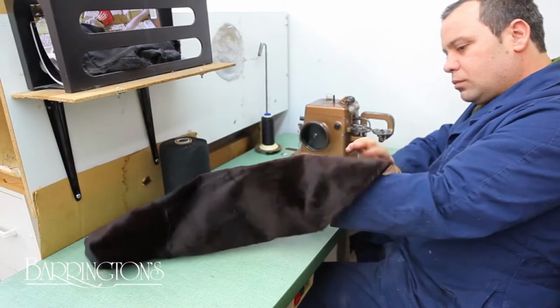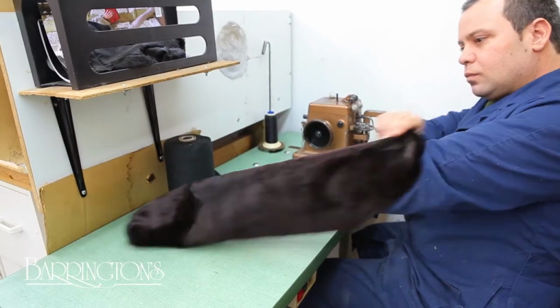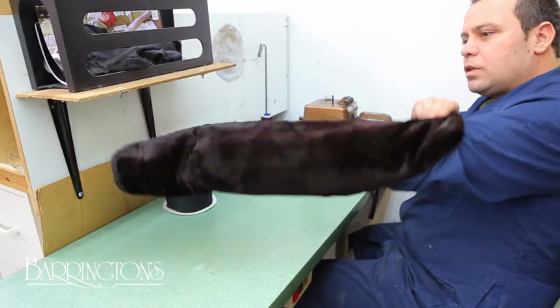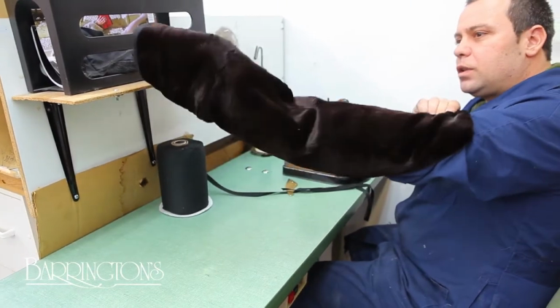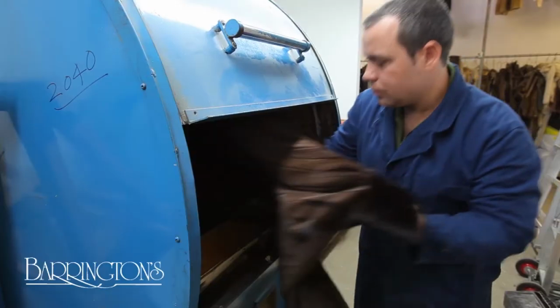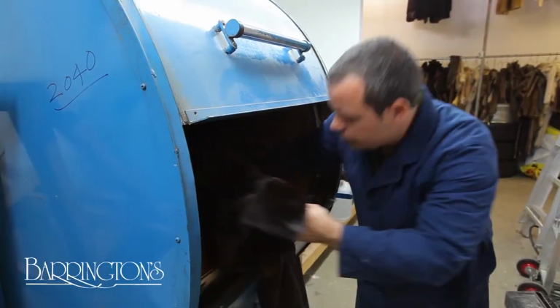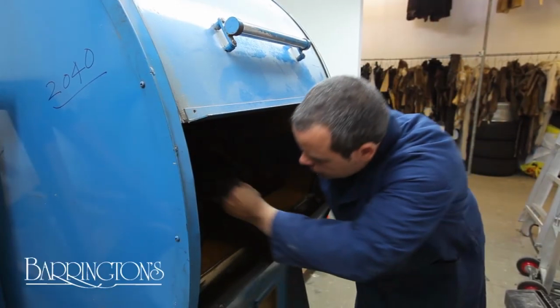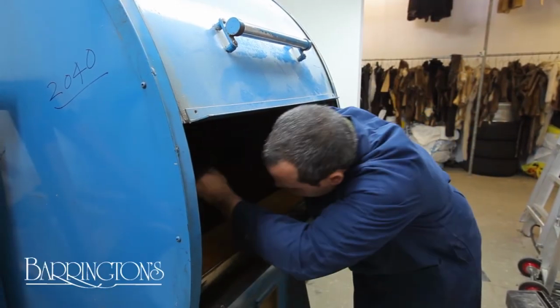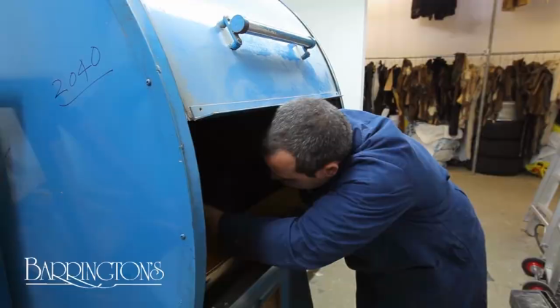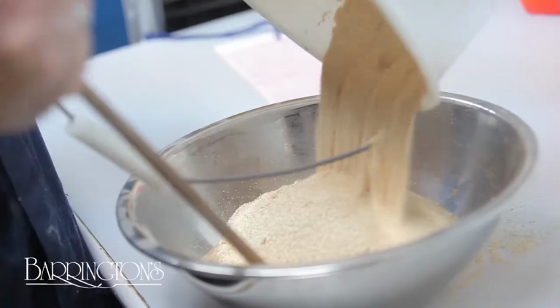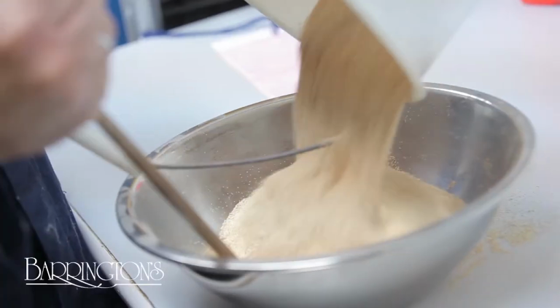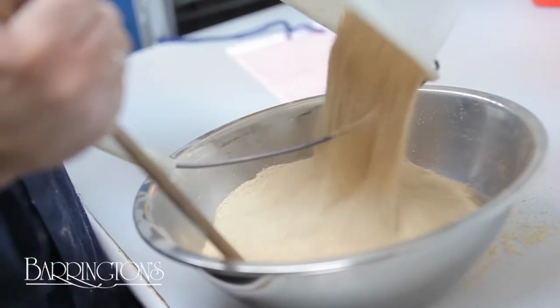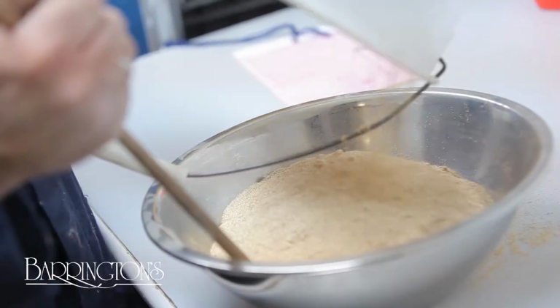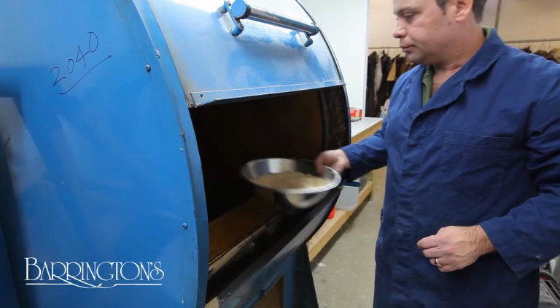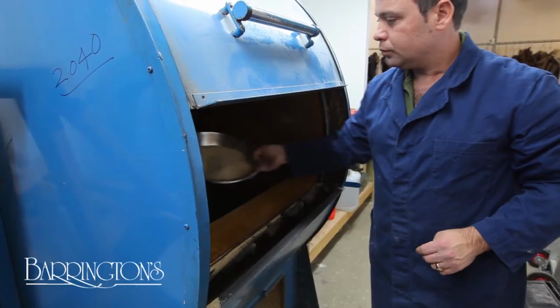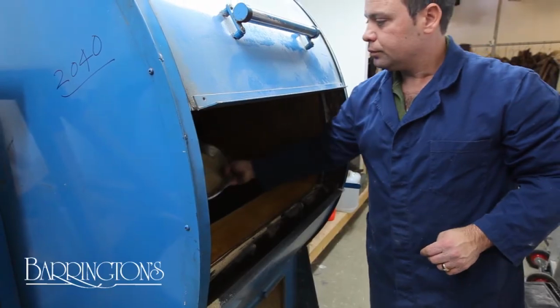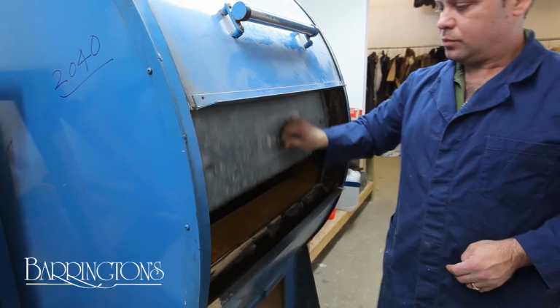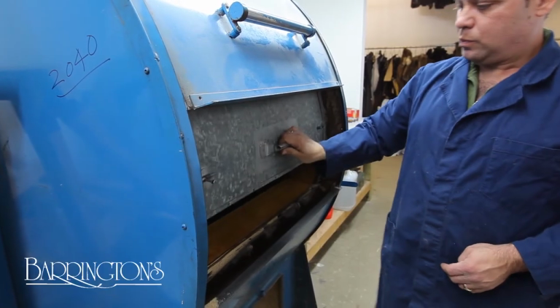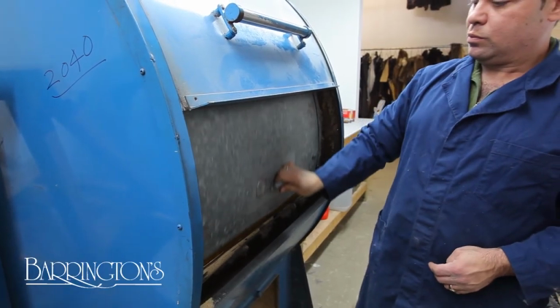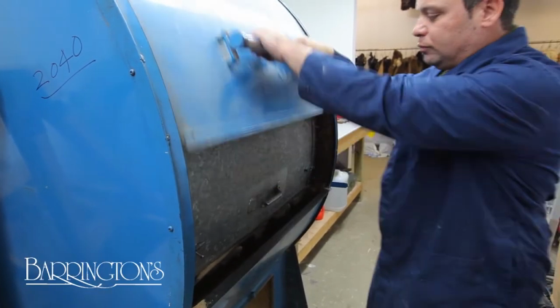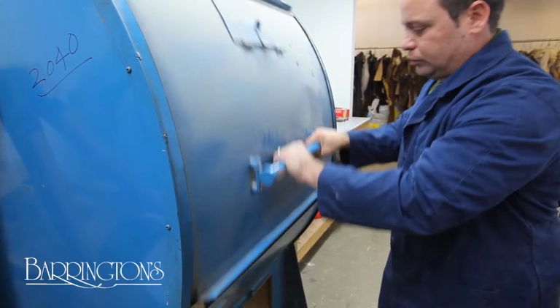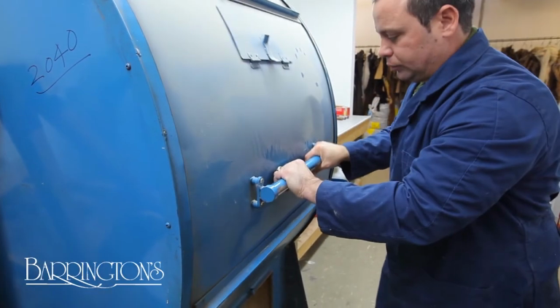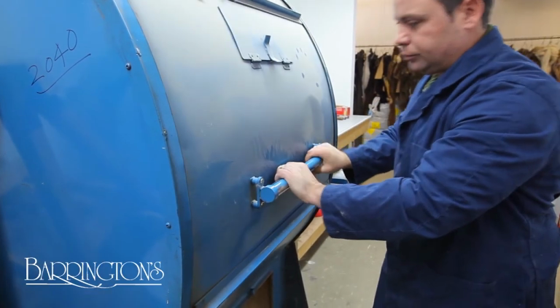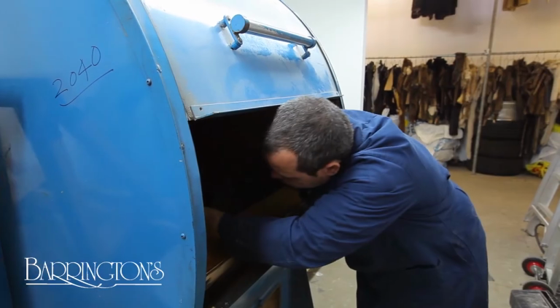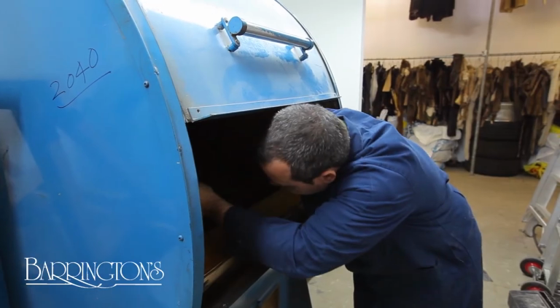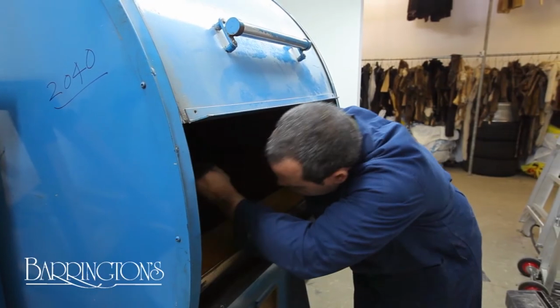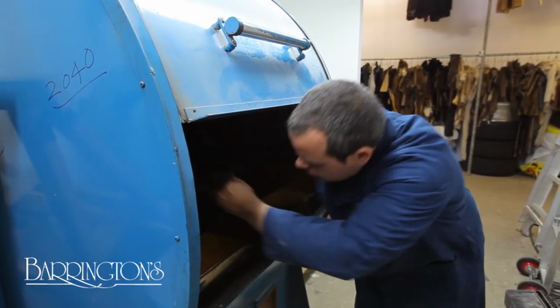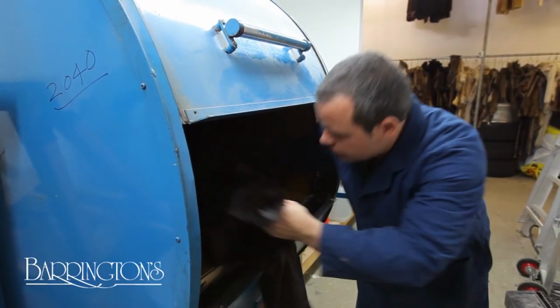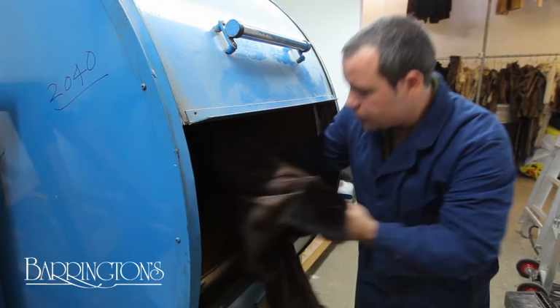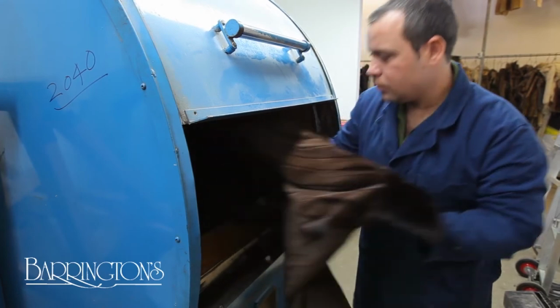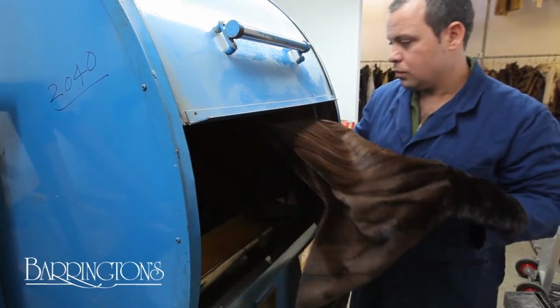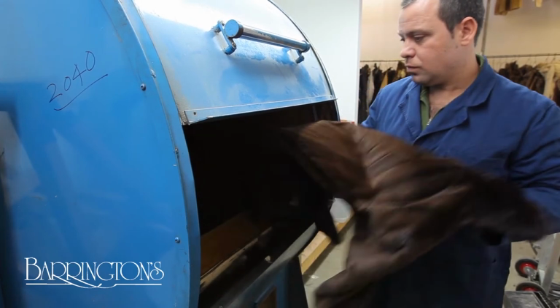Once all the pieces are sewn together, the fur is dry tumbled with a mixture of sawdust and a cleaning solution. The coat is now ready to be prepared for a fitting.